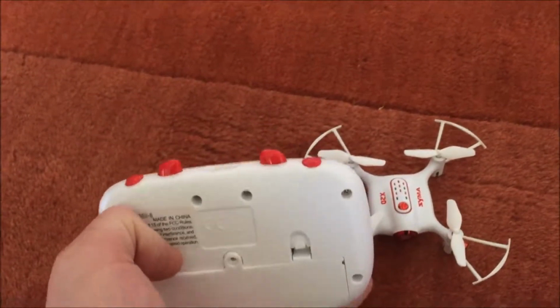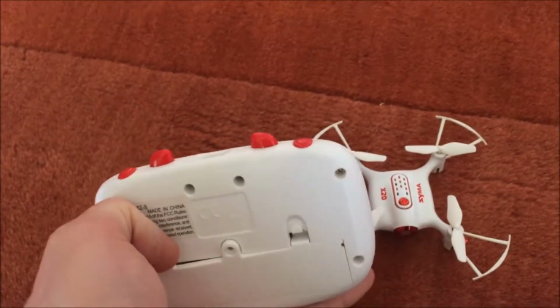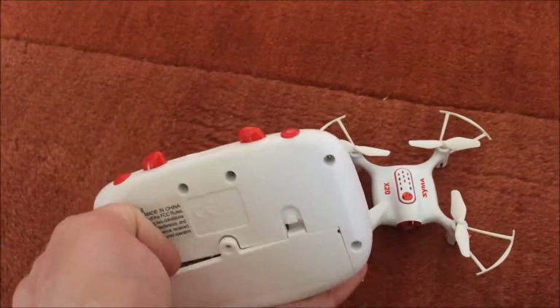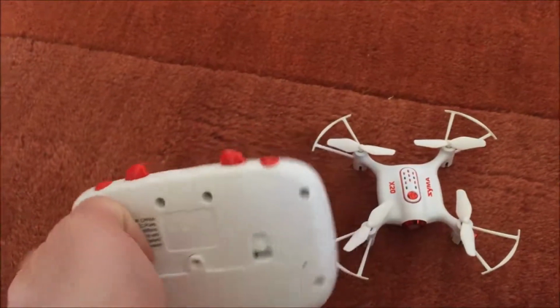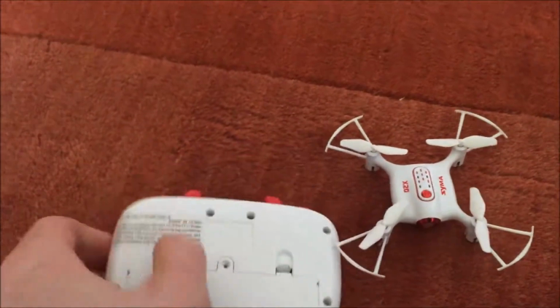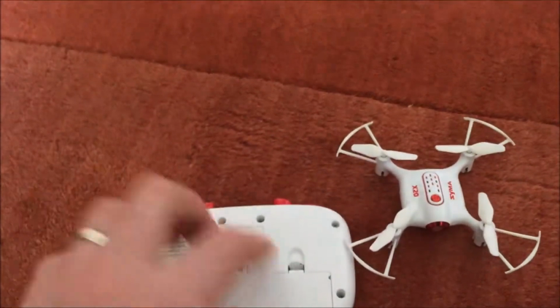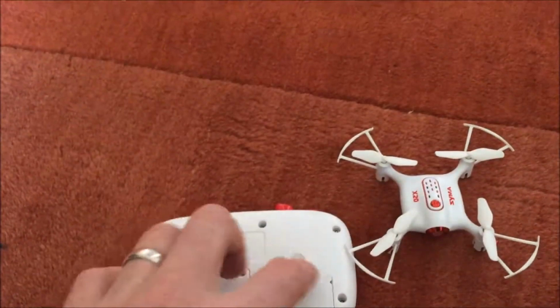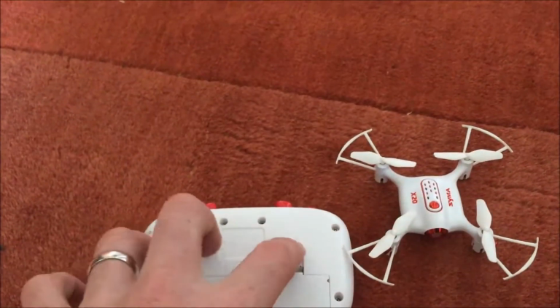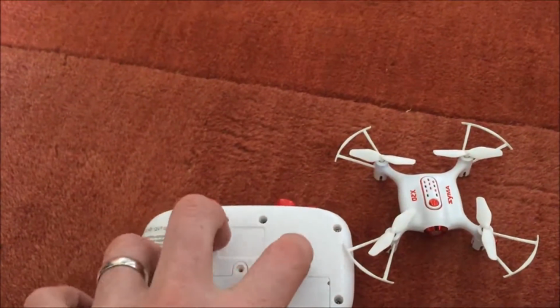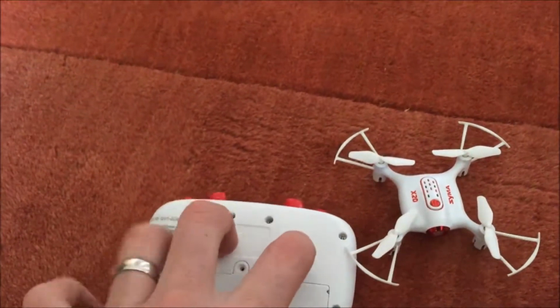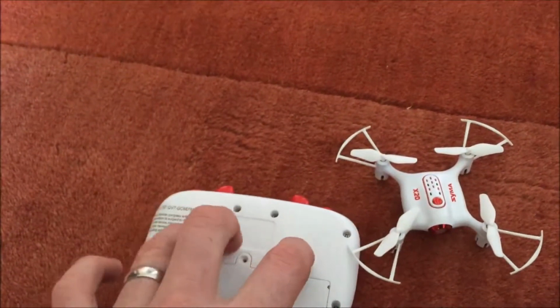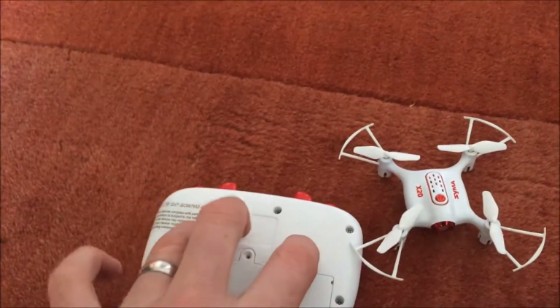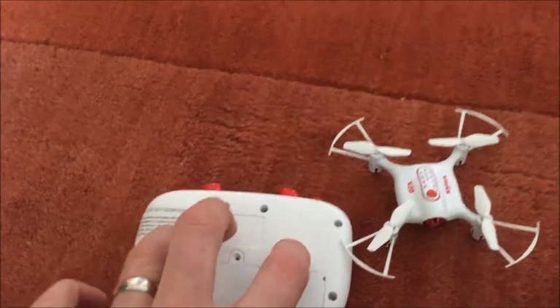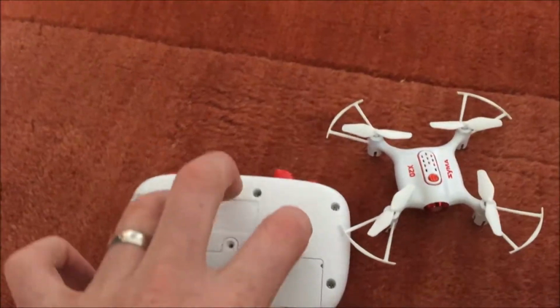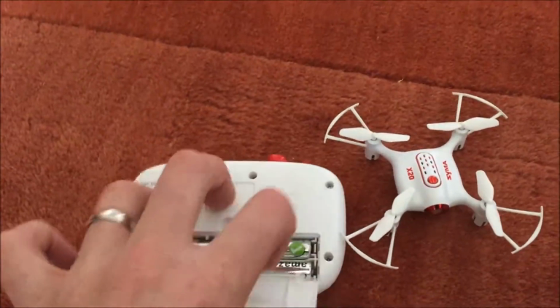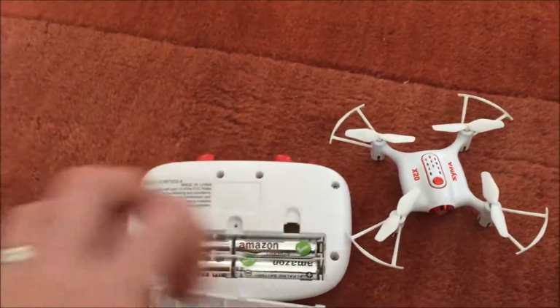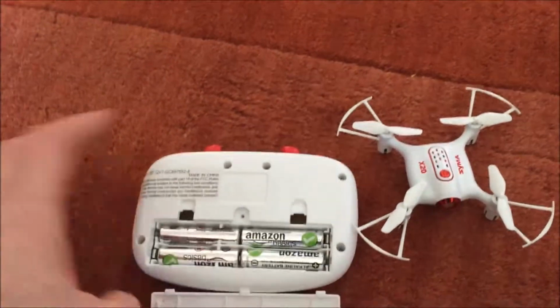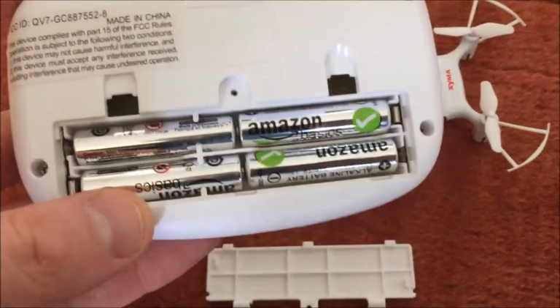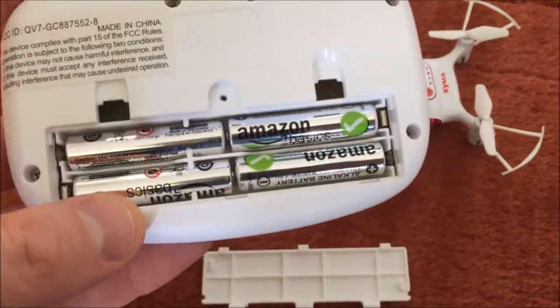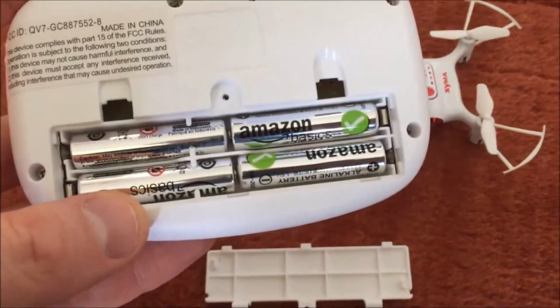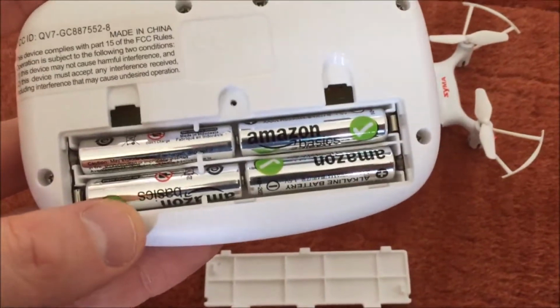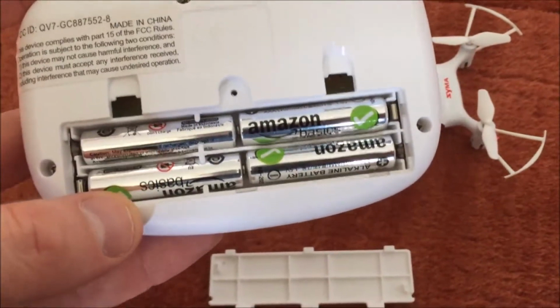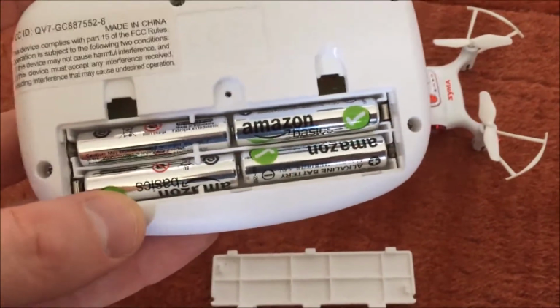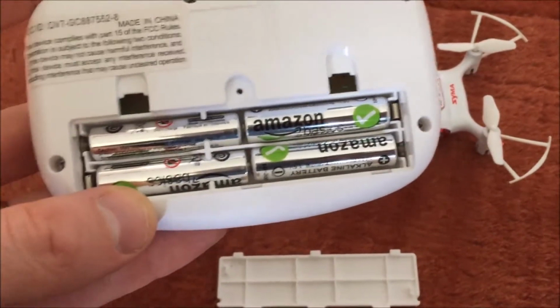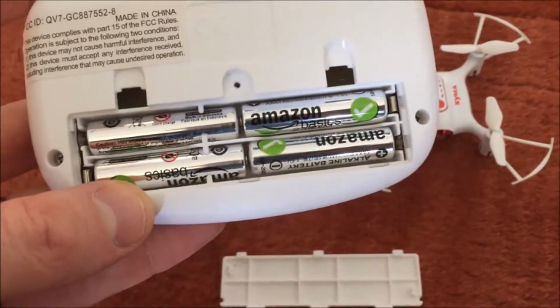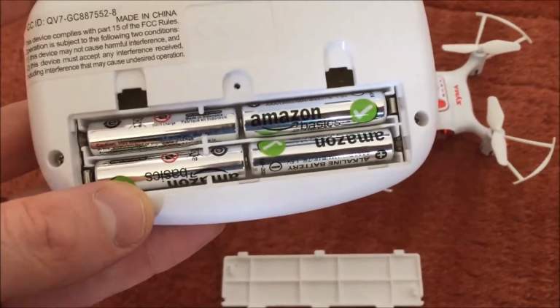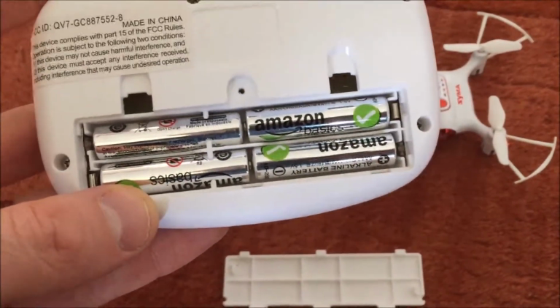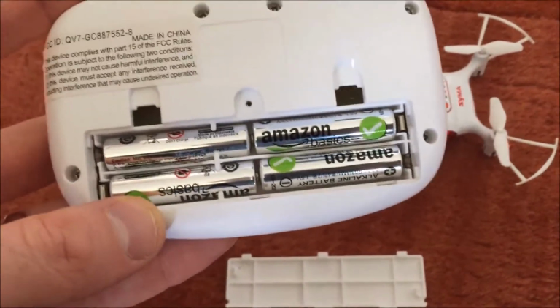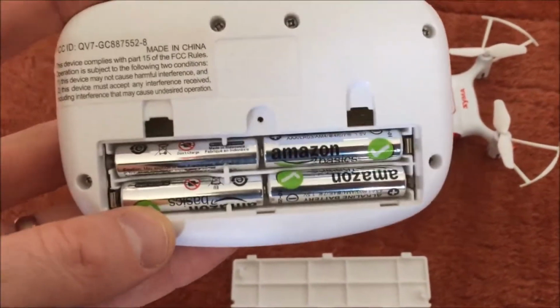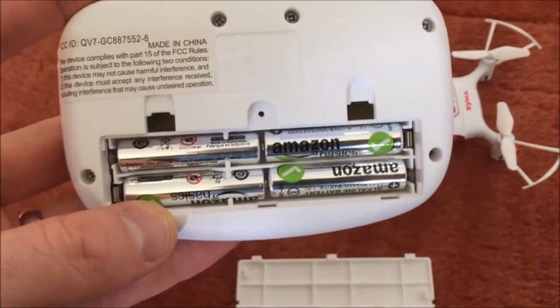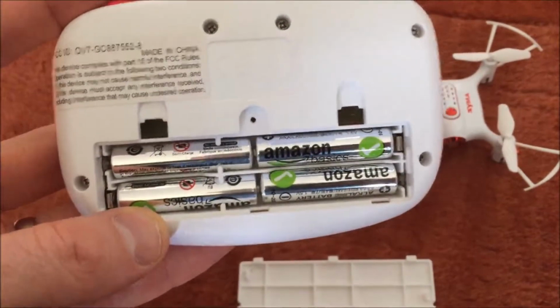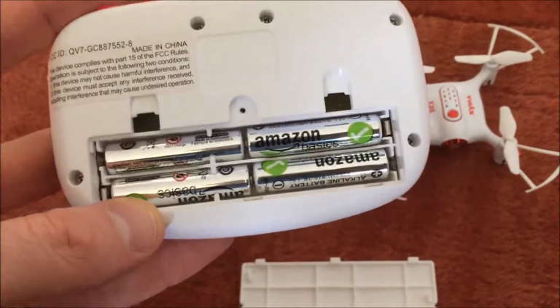The remote itself does take four AAA batteries.